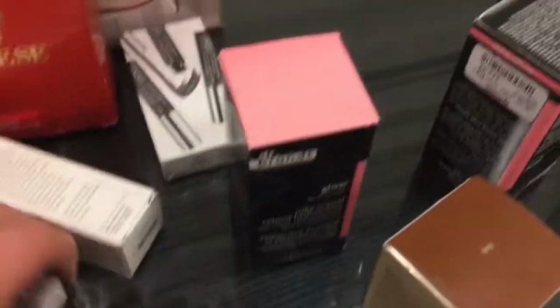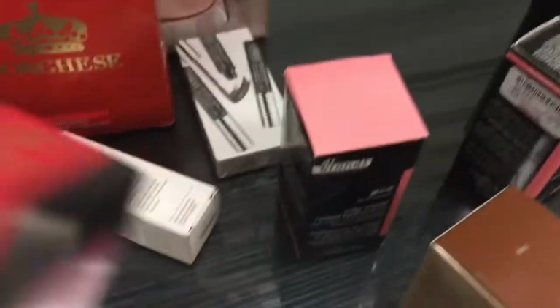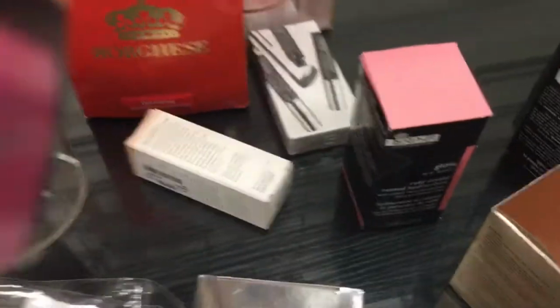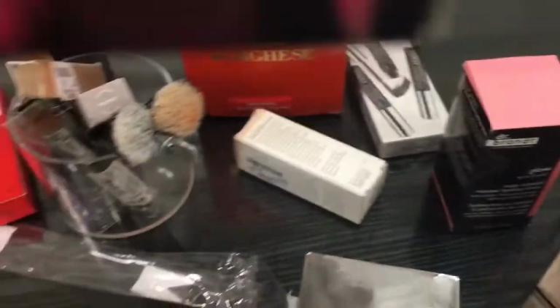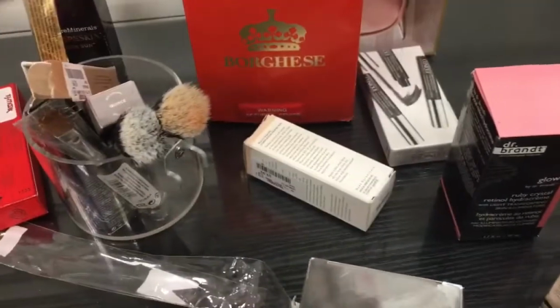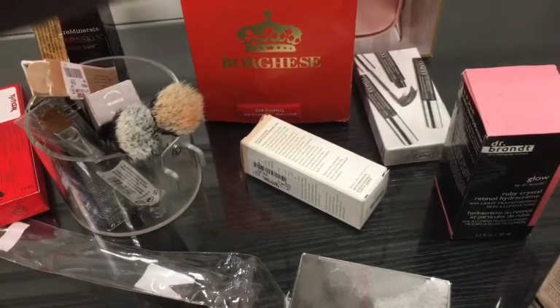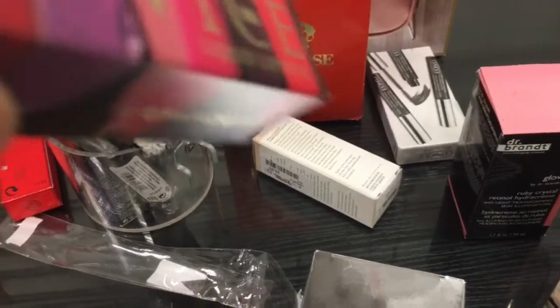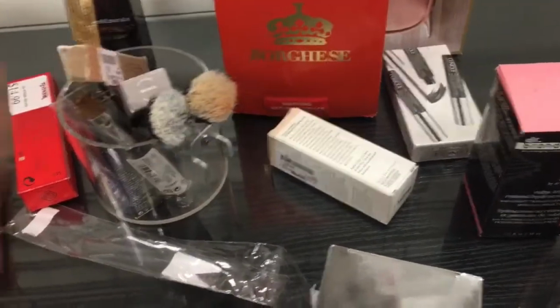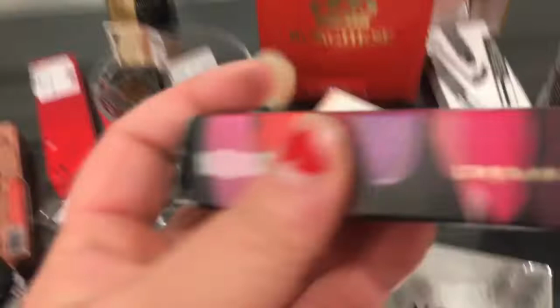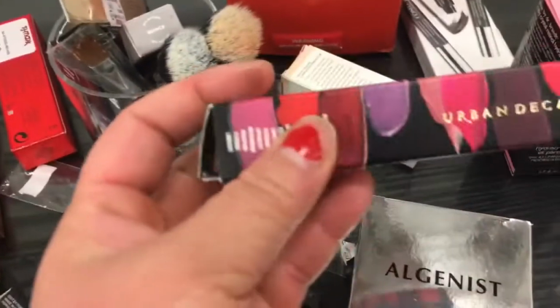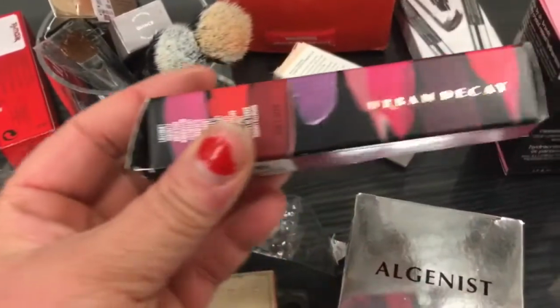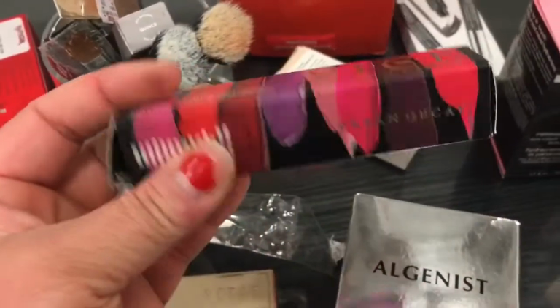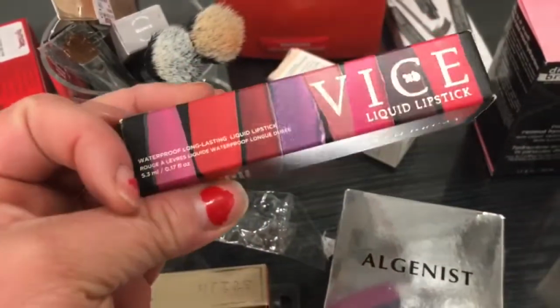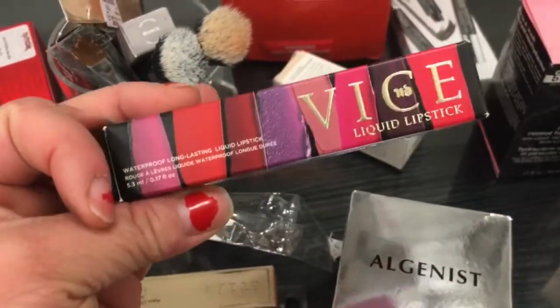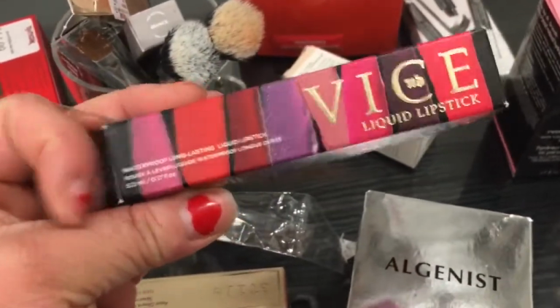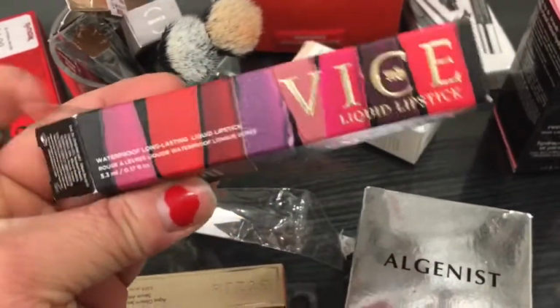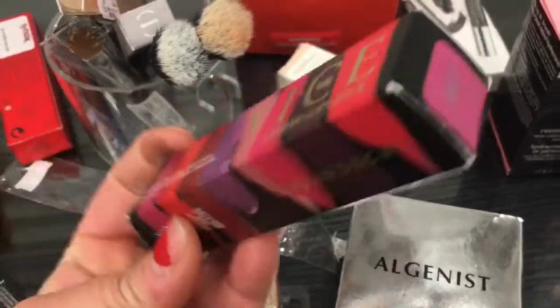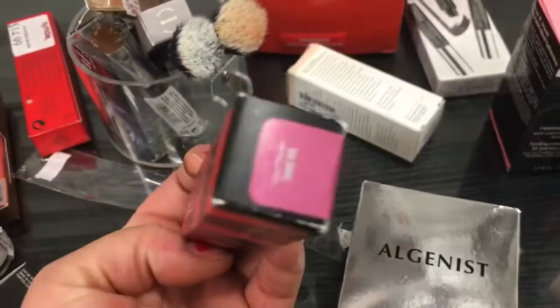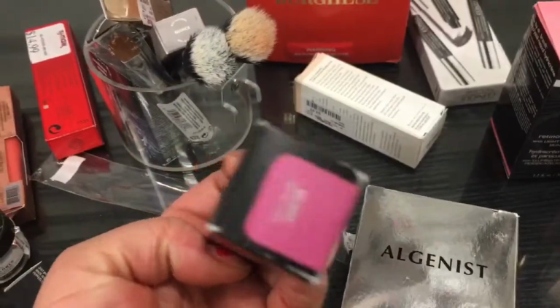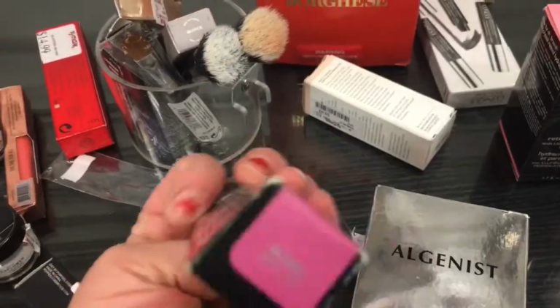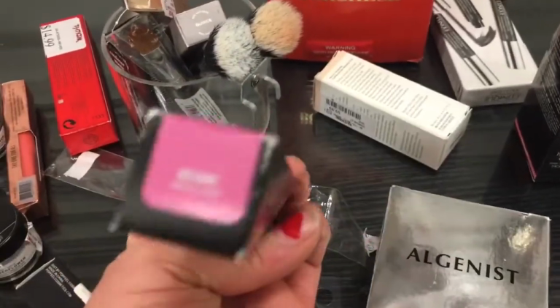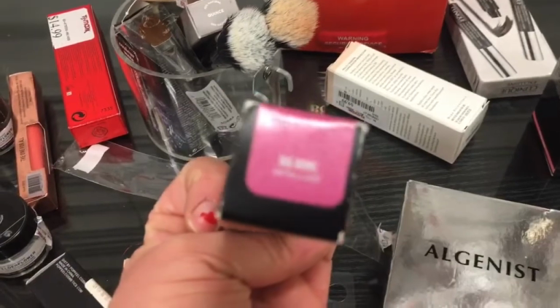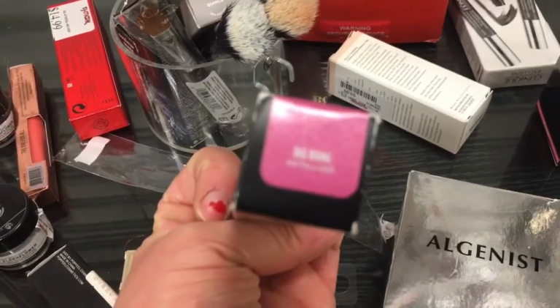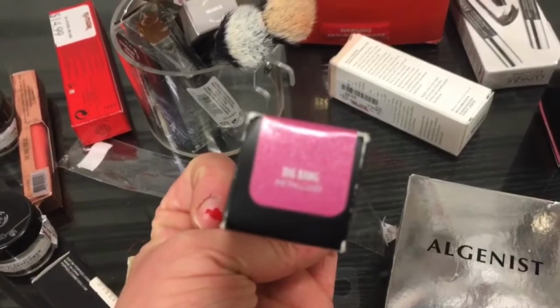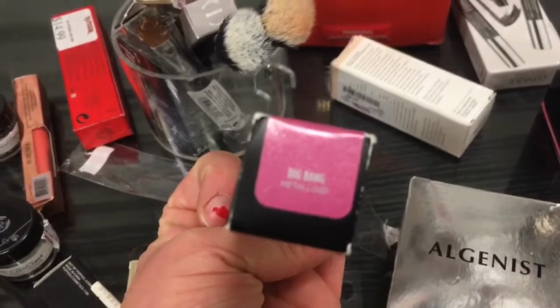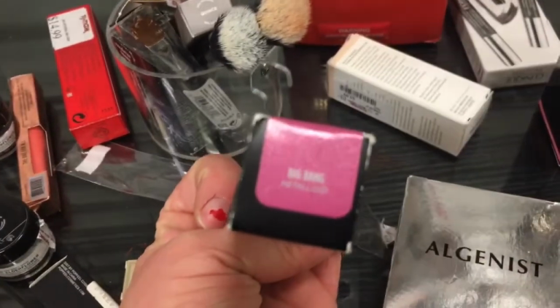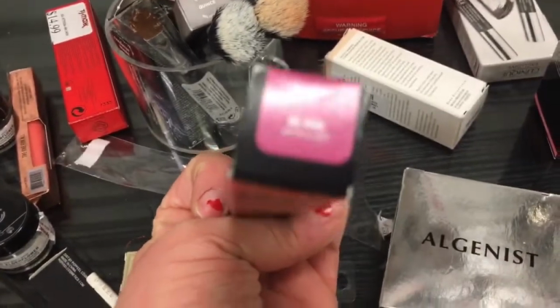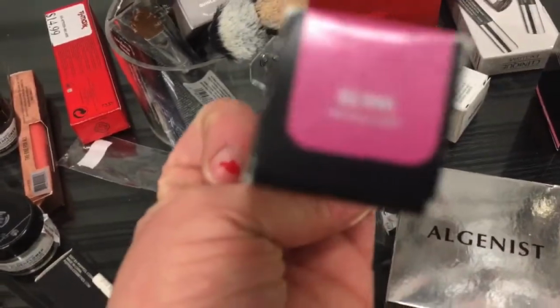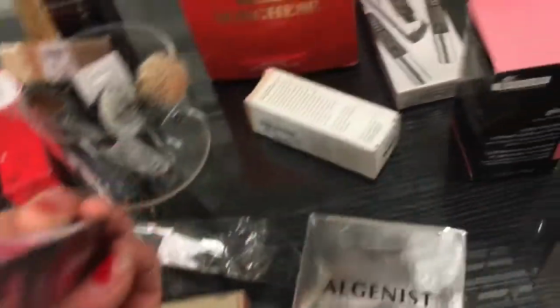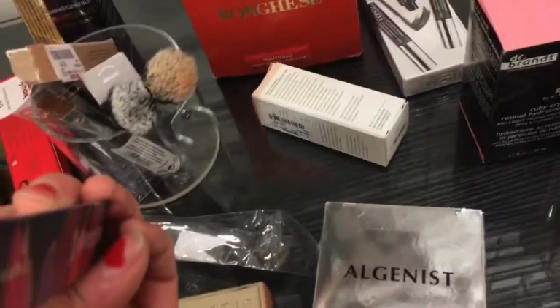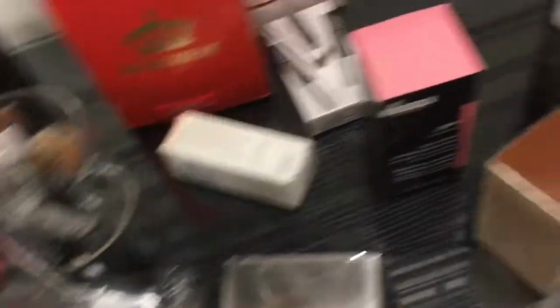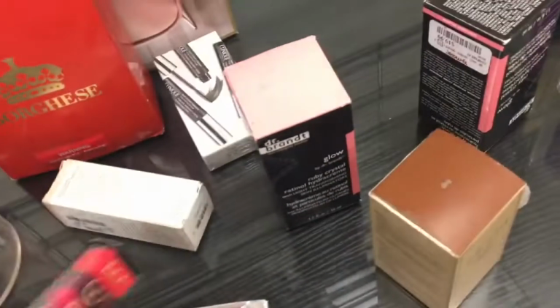They have this Urban Decay Vice Liquid Lipstick — let me show you. It's in the shade... Big Bang, I think.